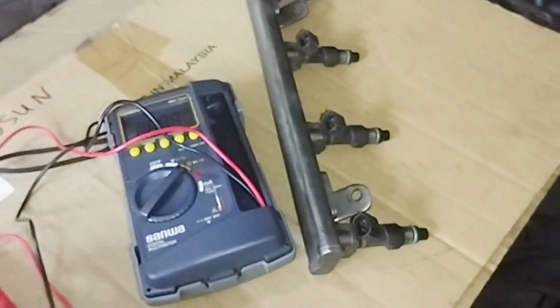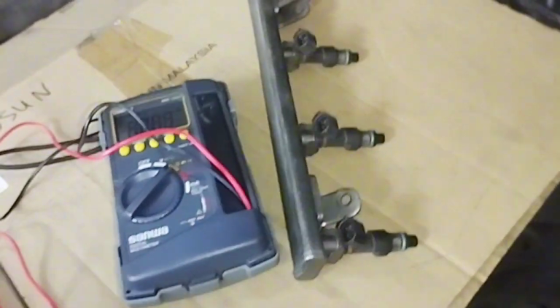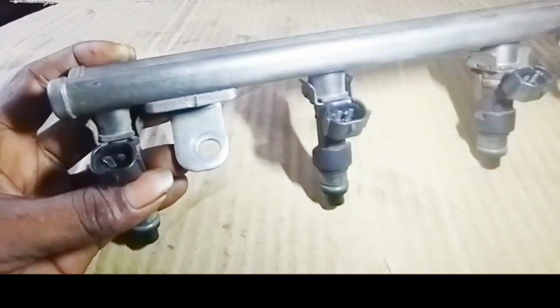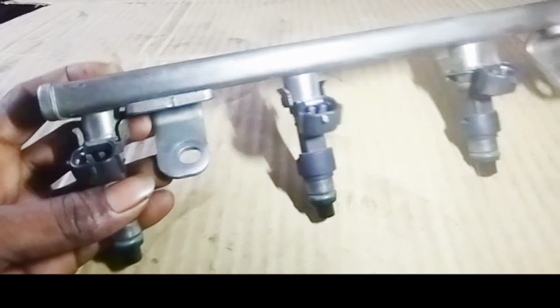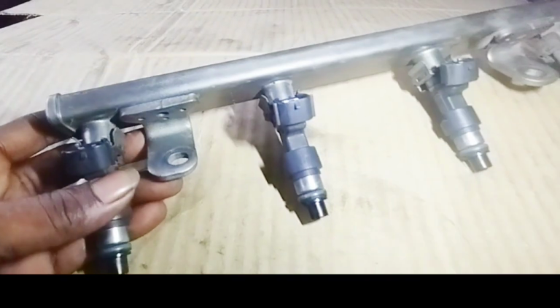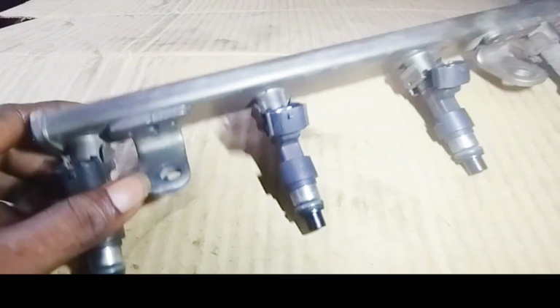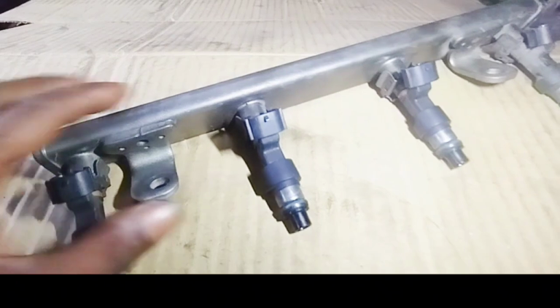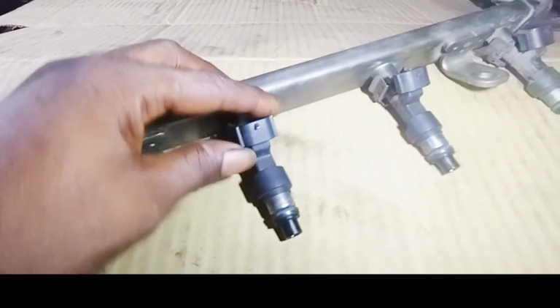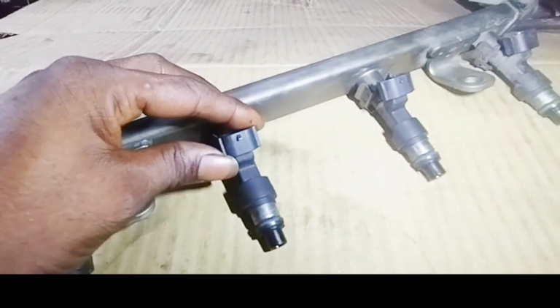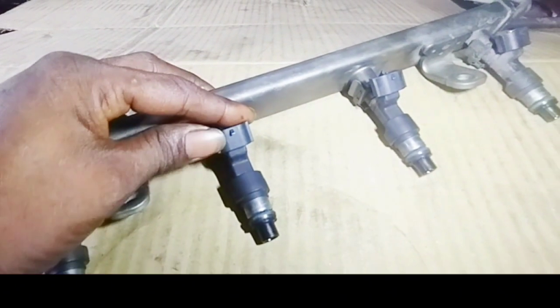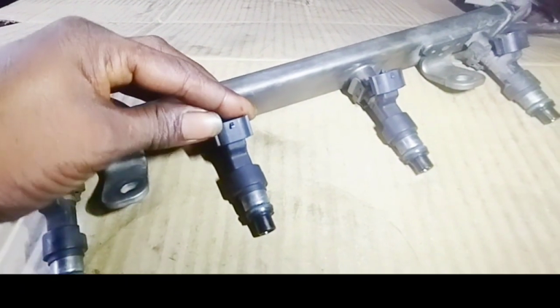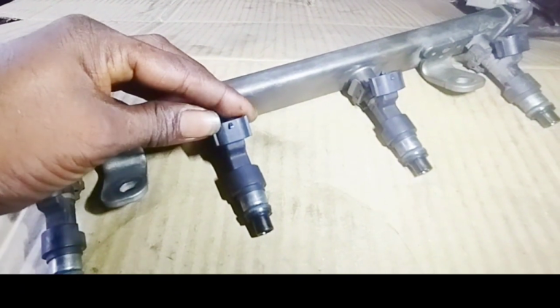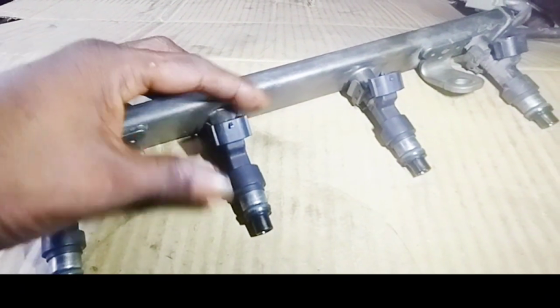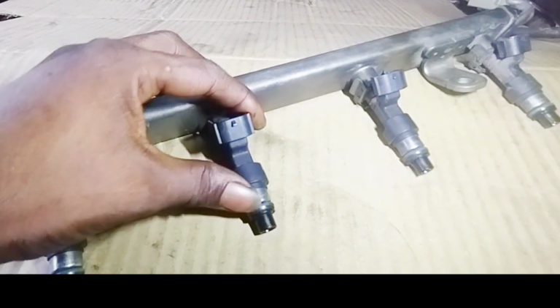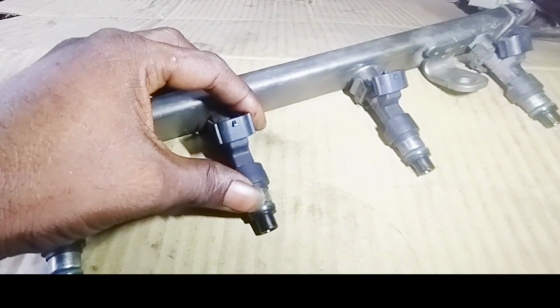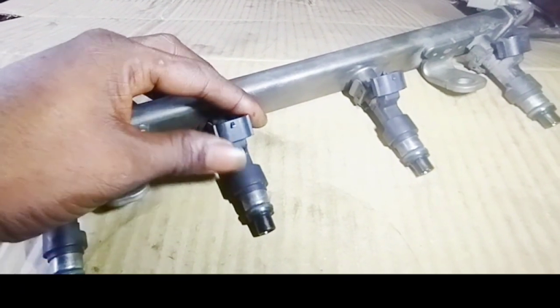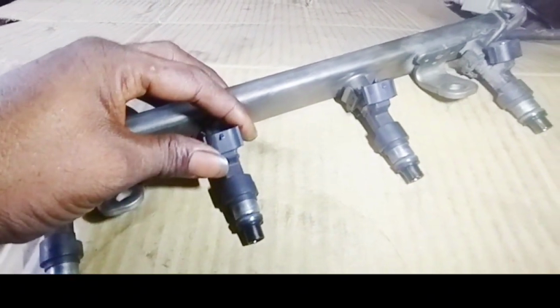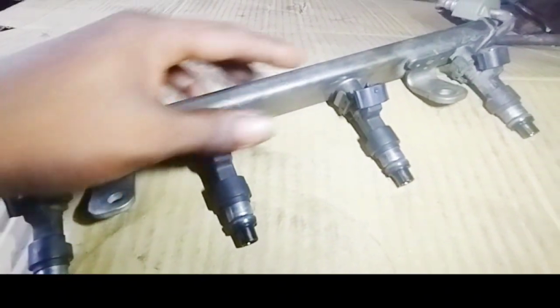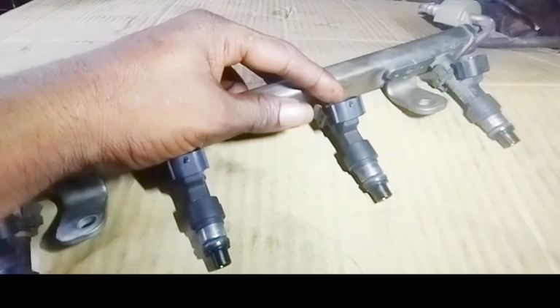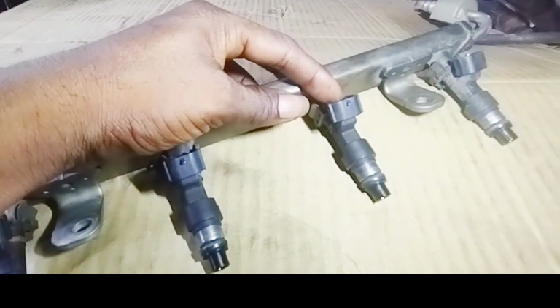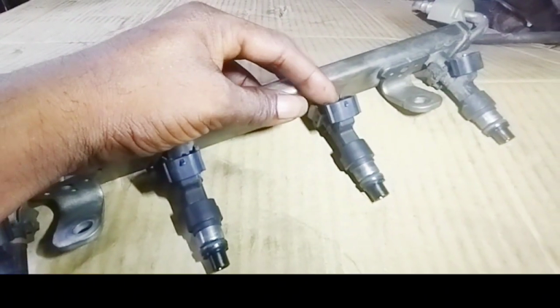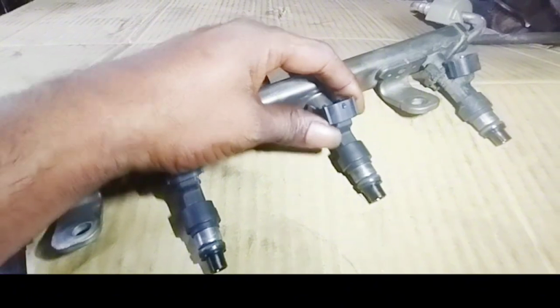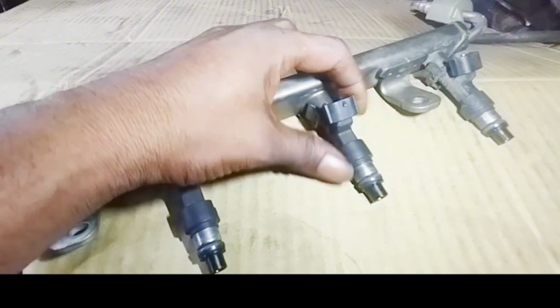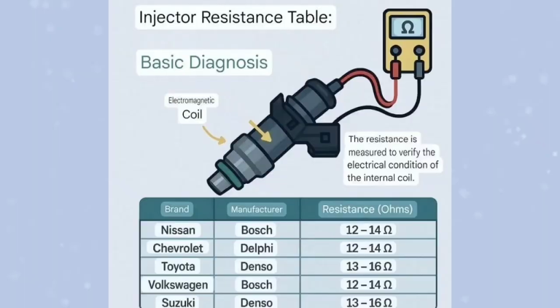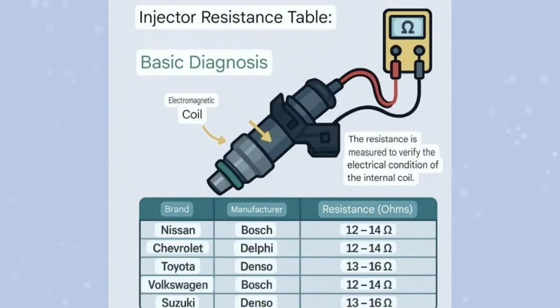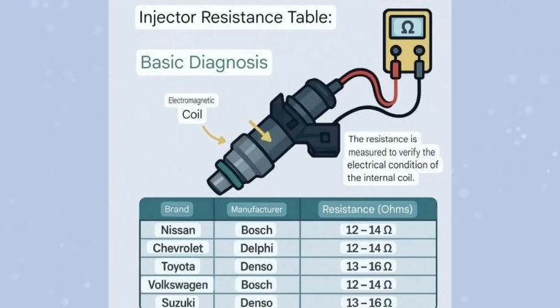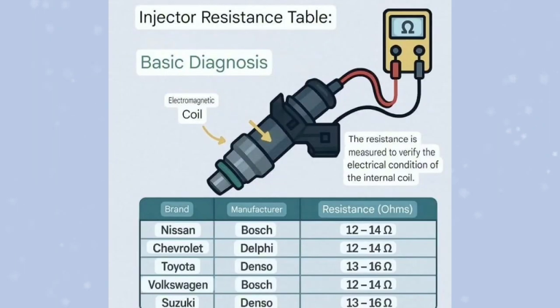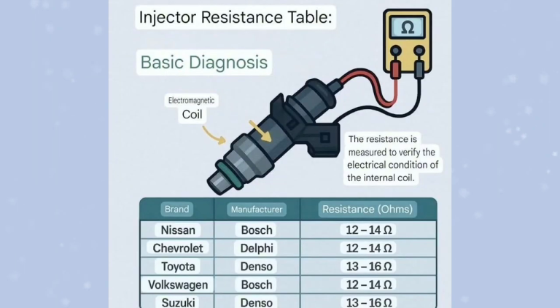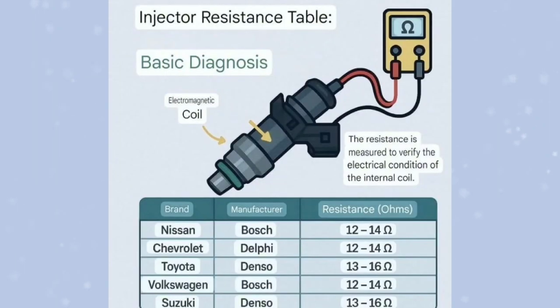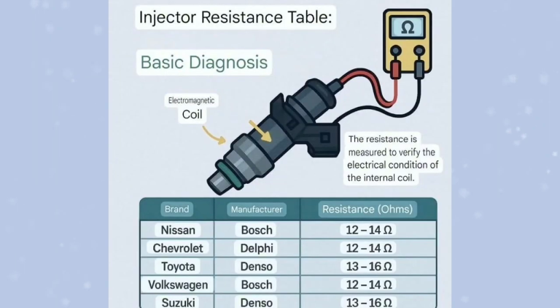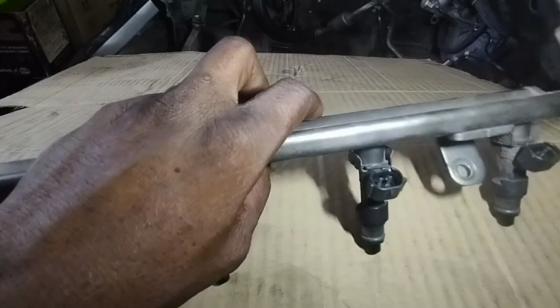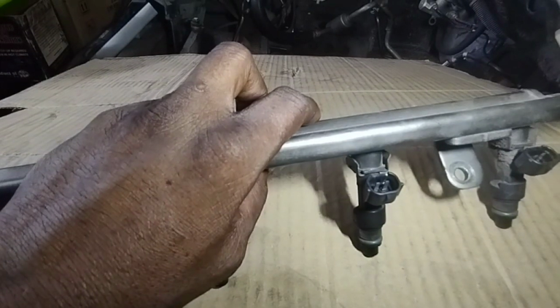A good fuel injector should typically have a resistance between 12 to 16 ohms, though this can vary slightly depending on the vehicle and injector type. If the resistance falls outside of this range, it could indicate a damaged injector.